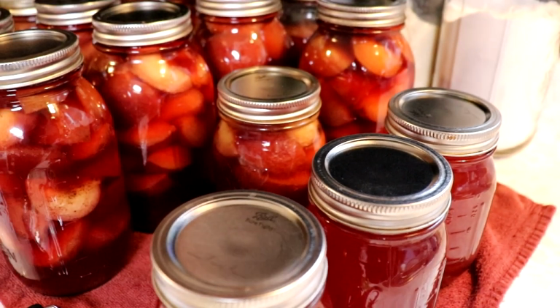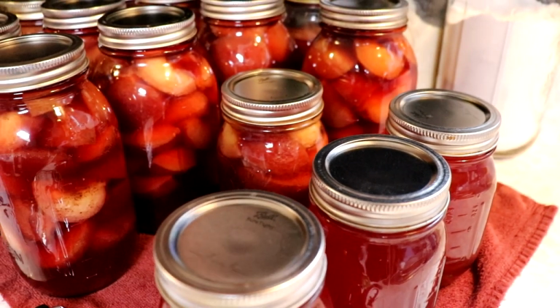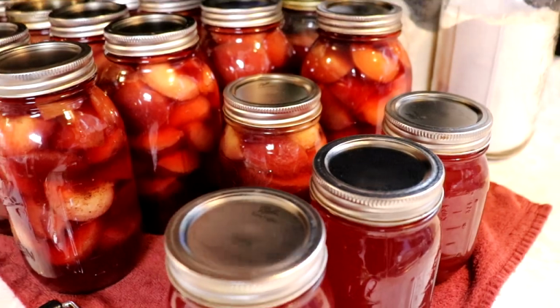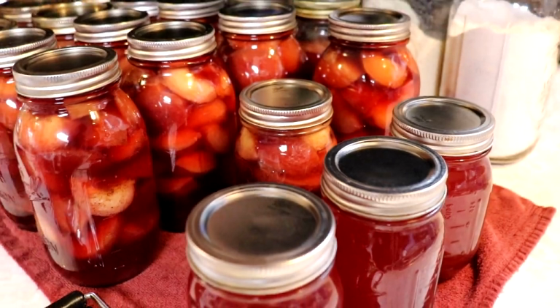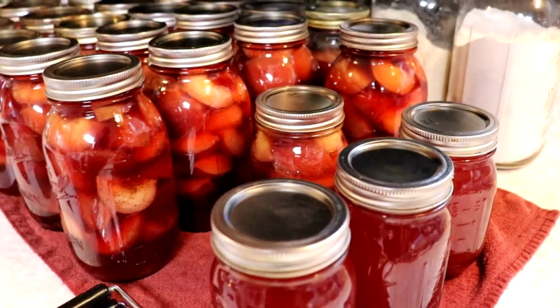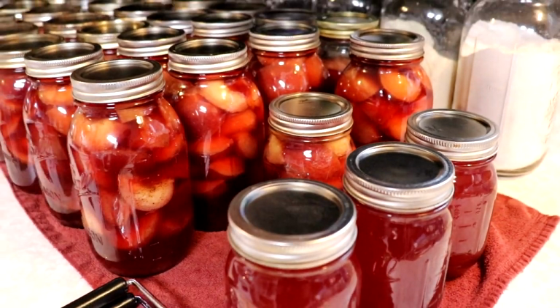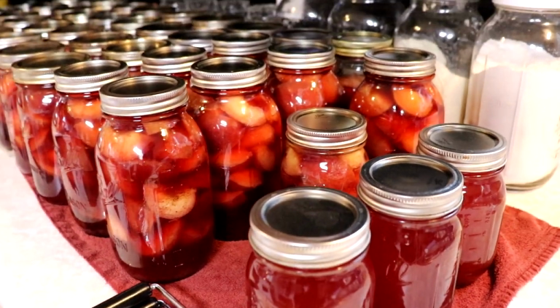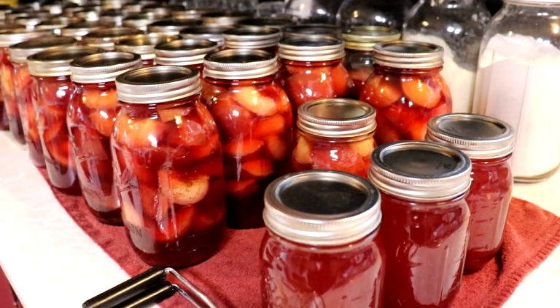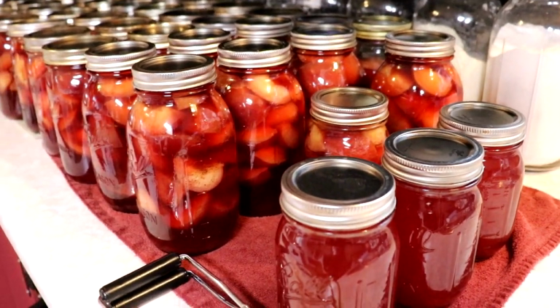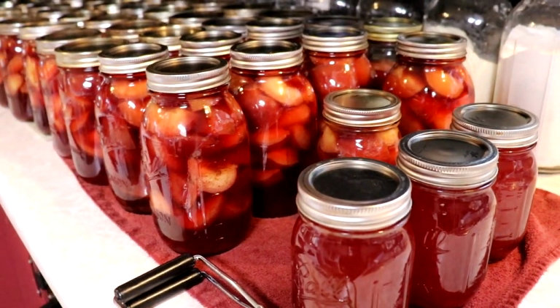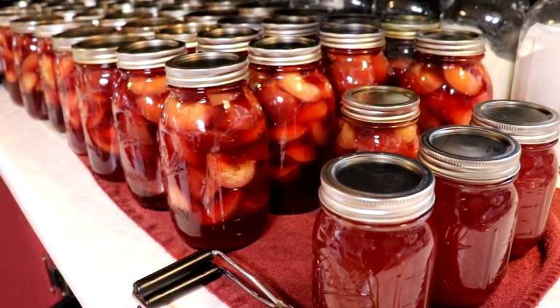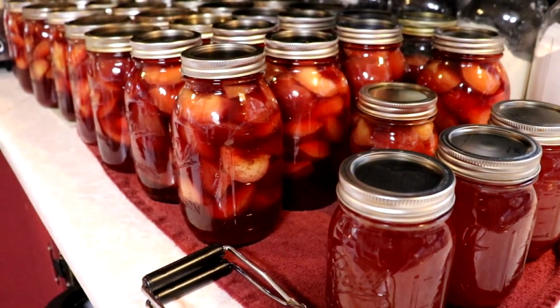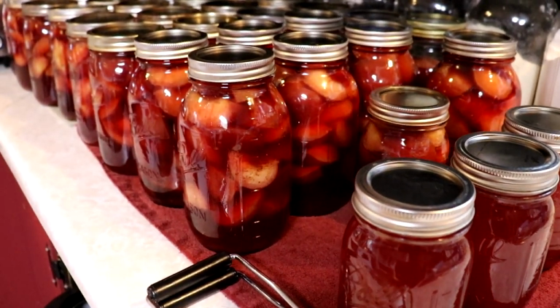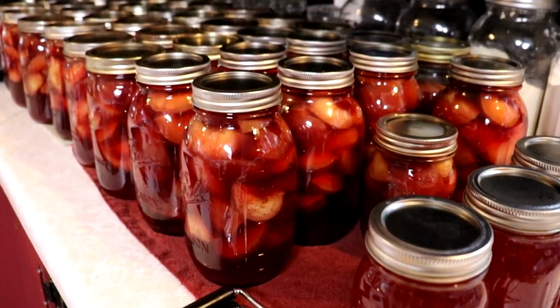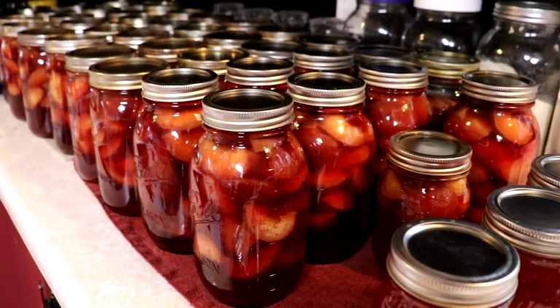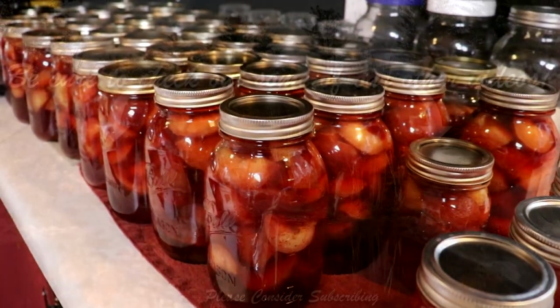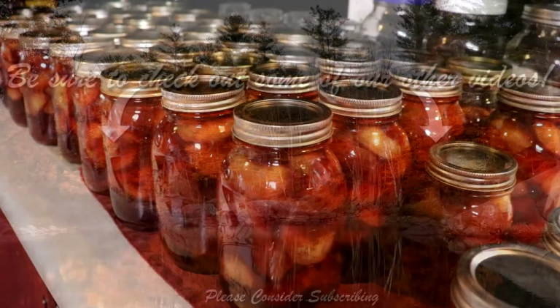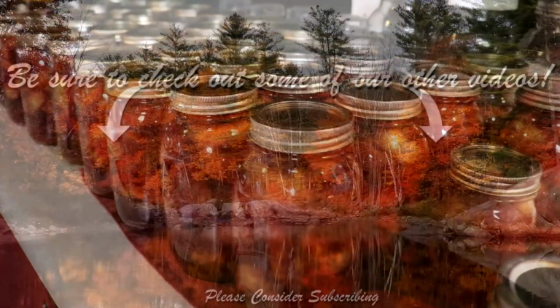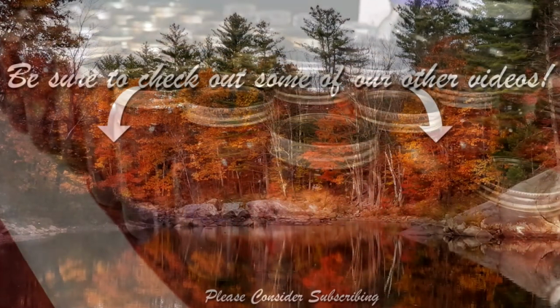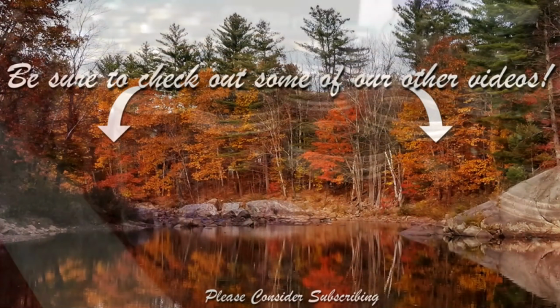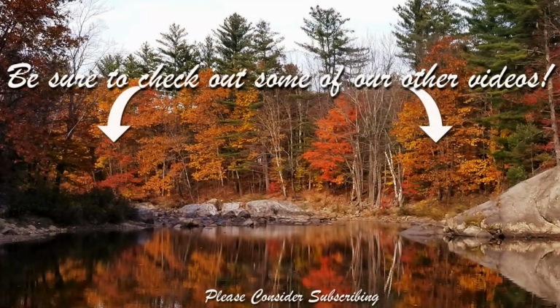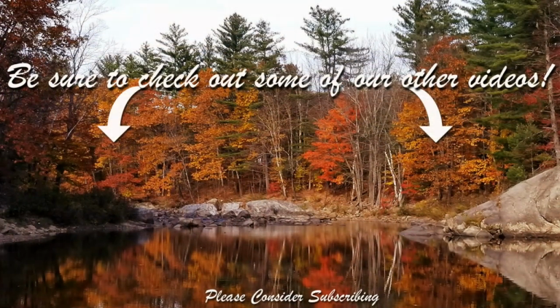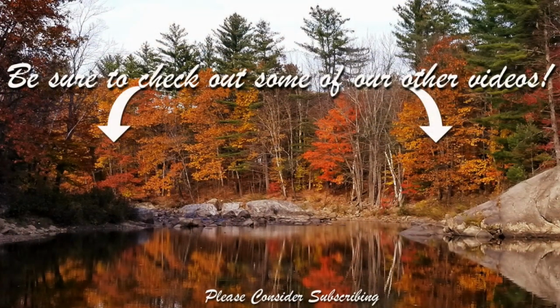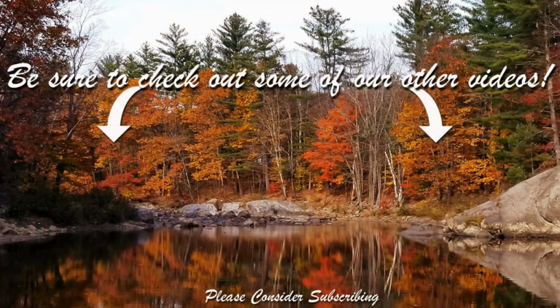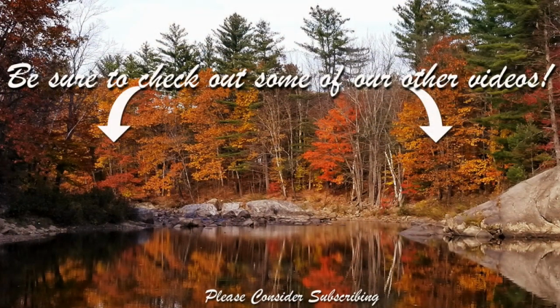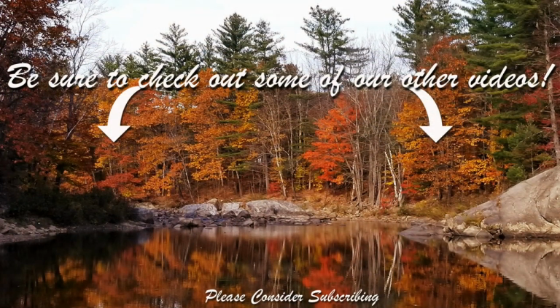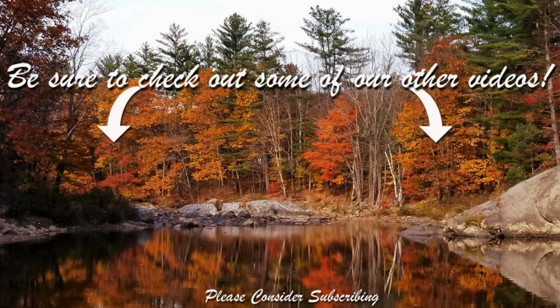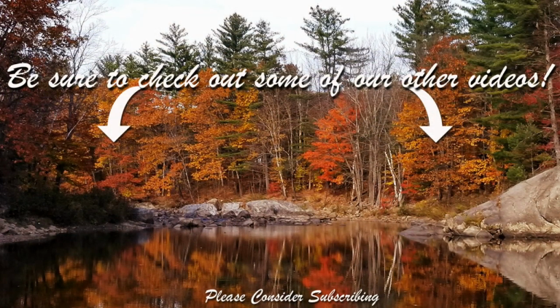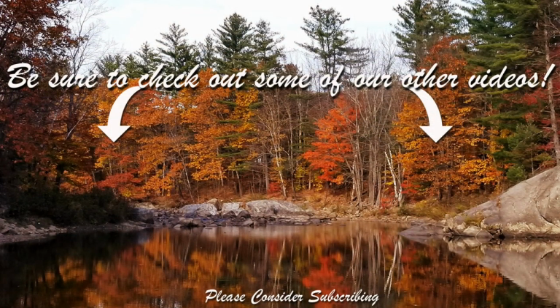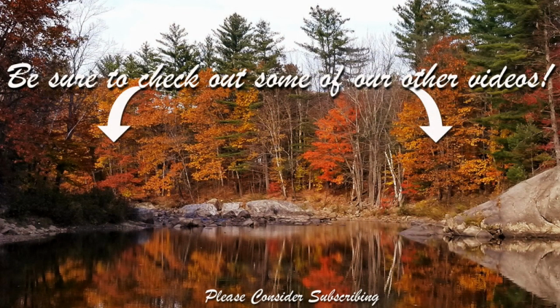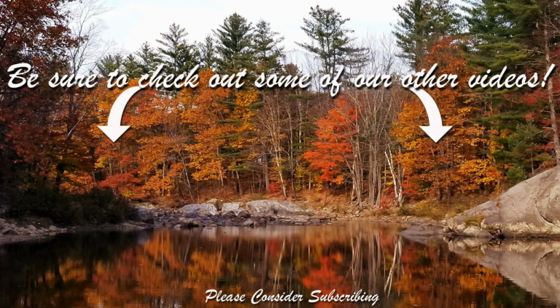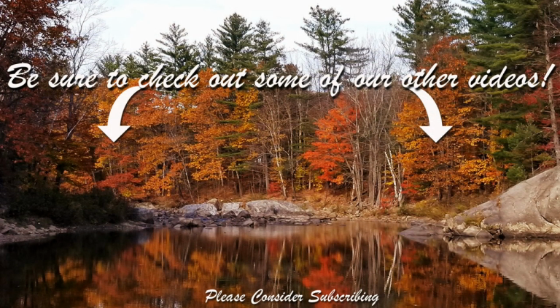If you like this video, give me a thumbs up, subscribe, and we'll see you in the next video. Bye!